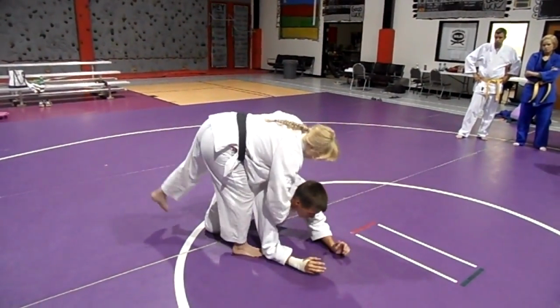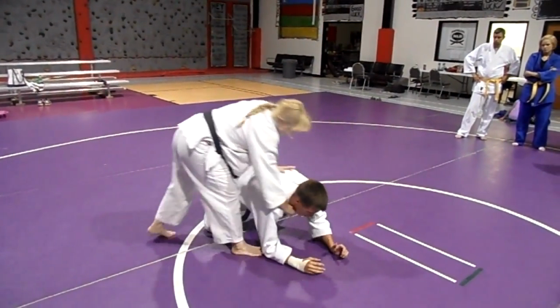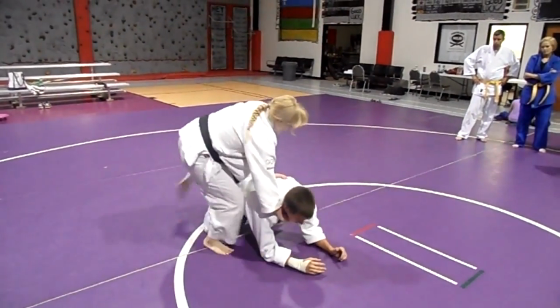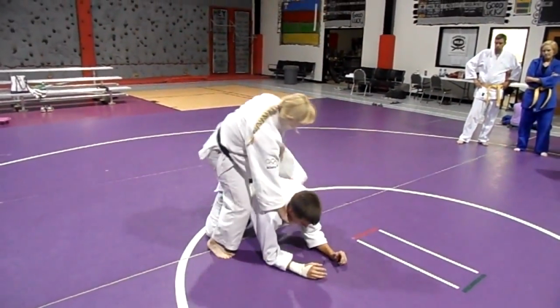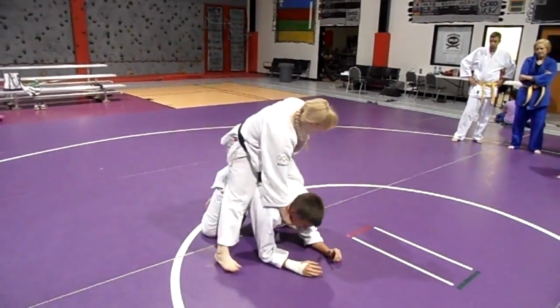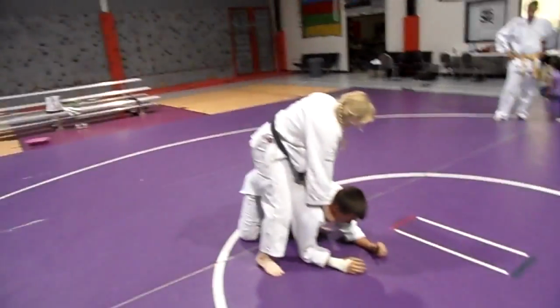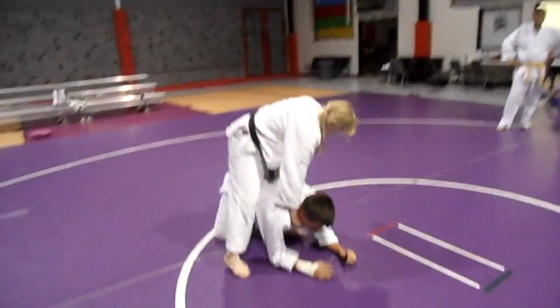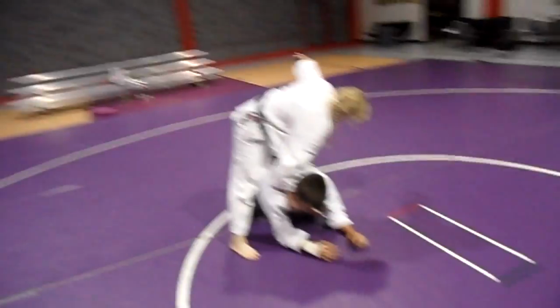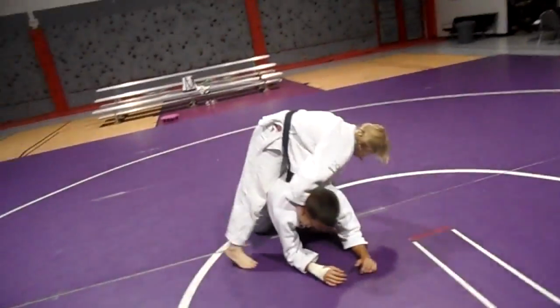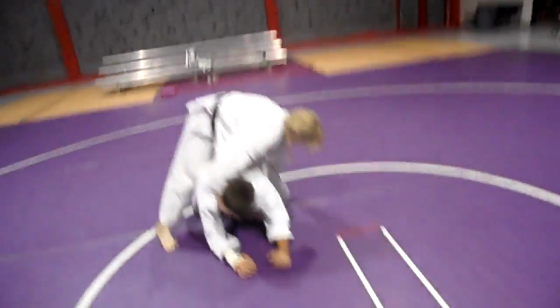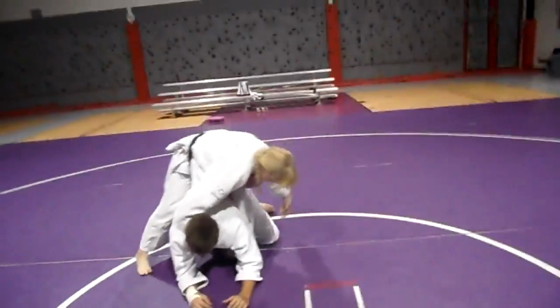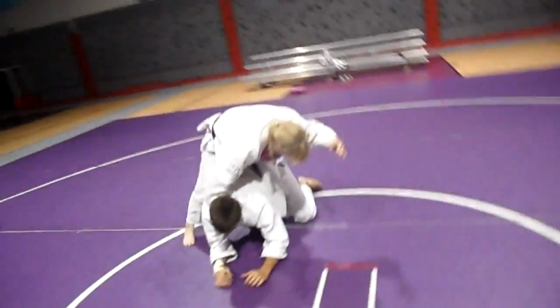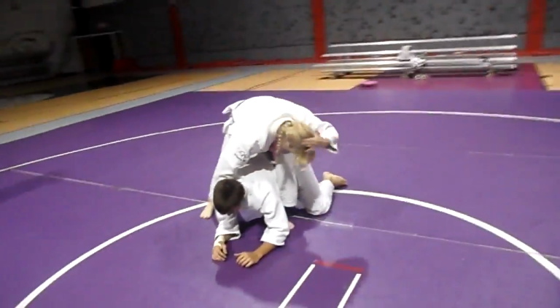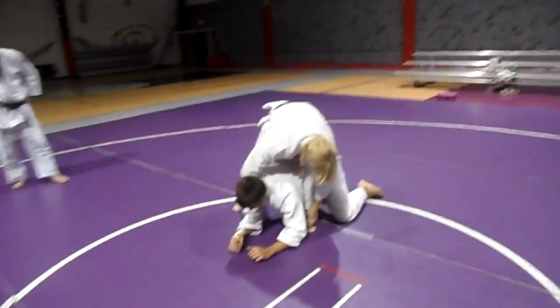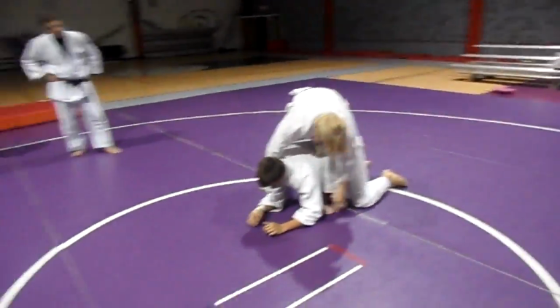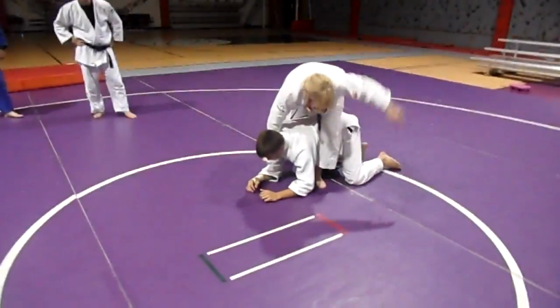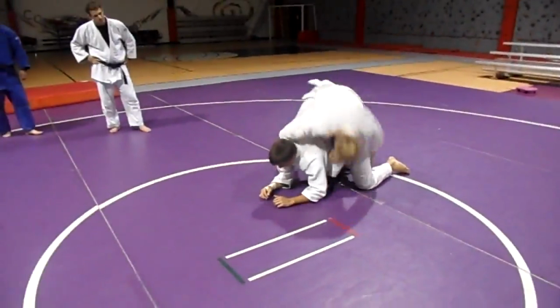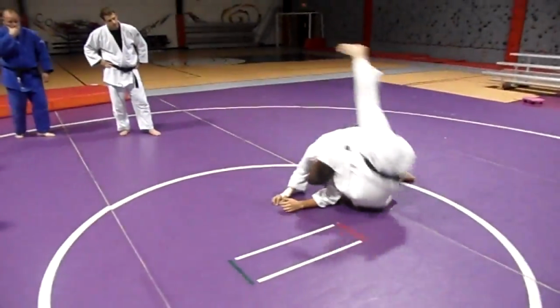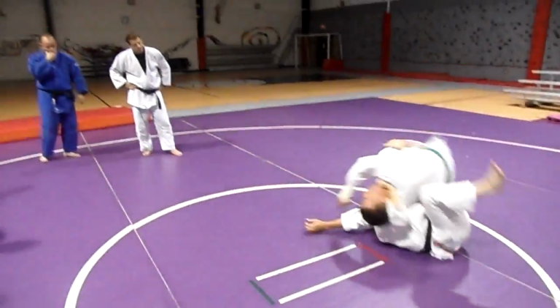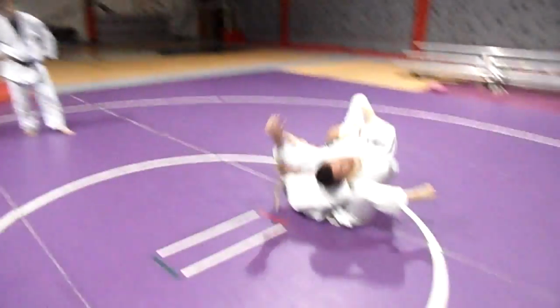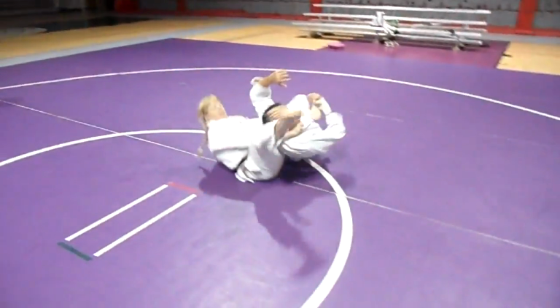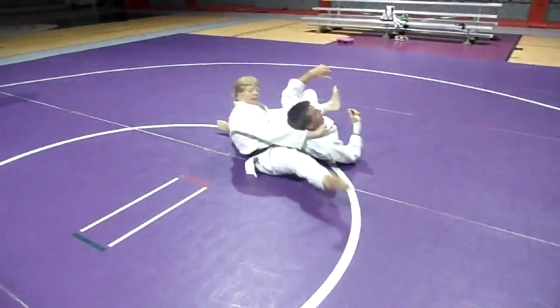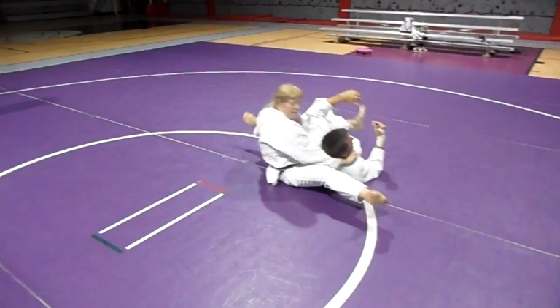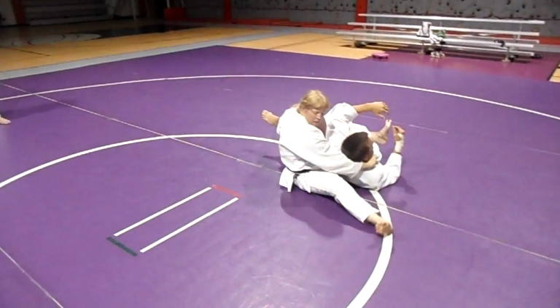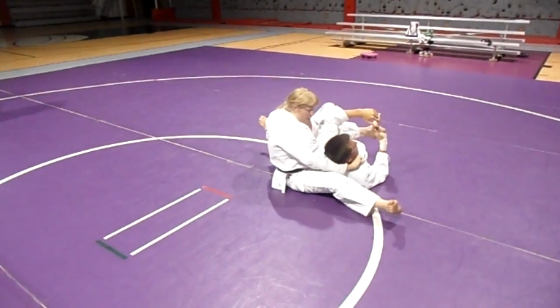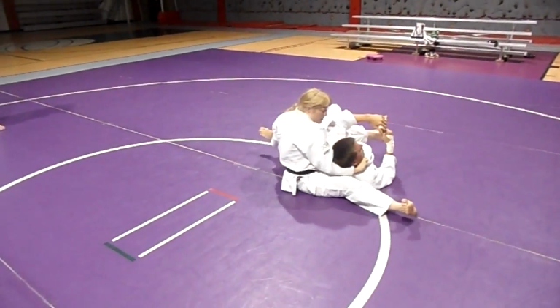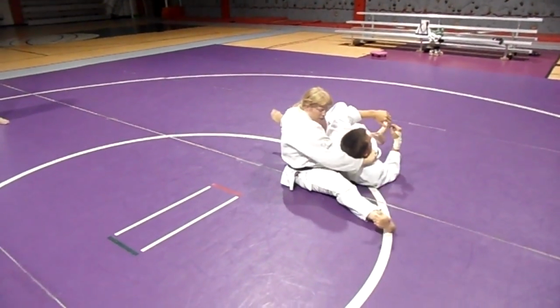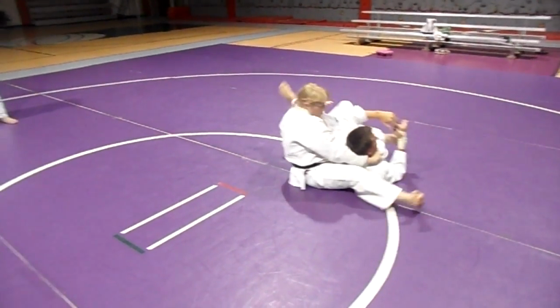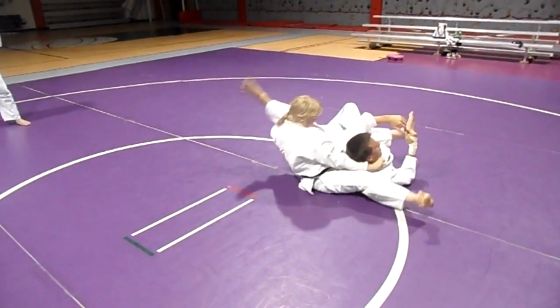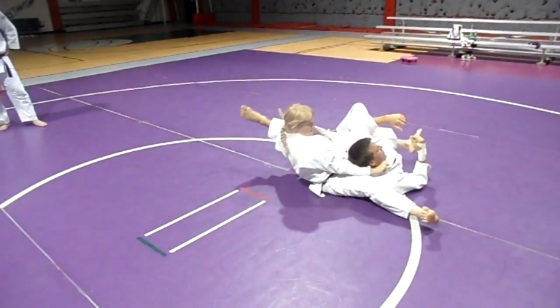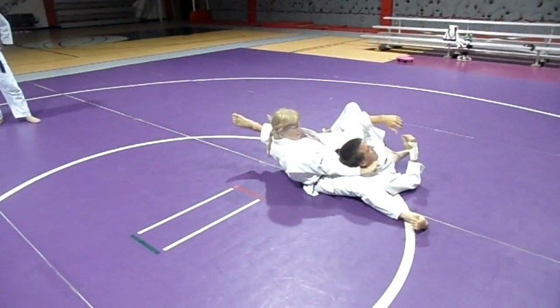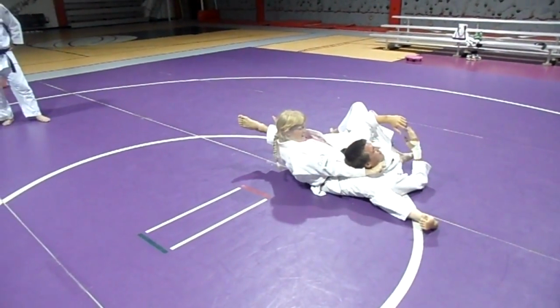Let me show you what I do from this side. Lay in, grab your thigh, head in here, and kick your leg out. So you're going to get trapped — slap it right away.